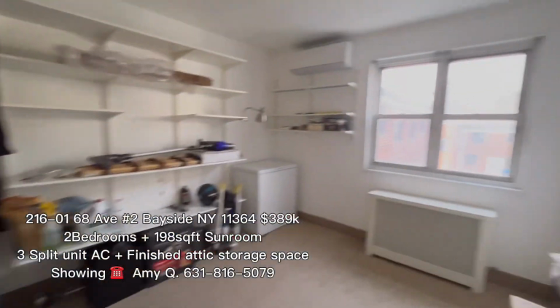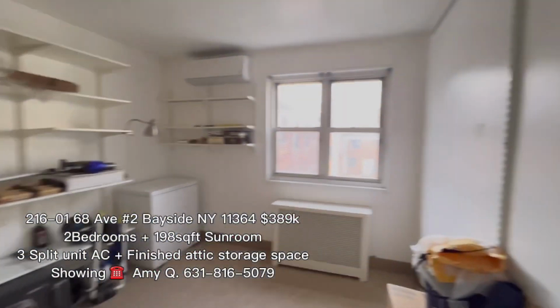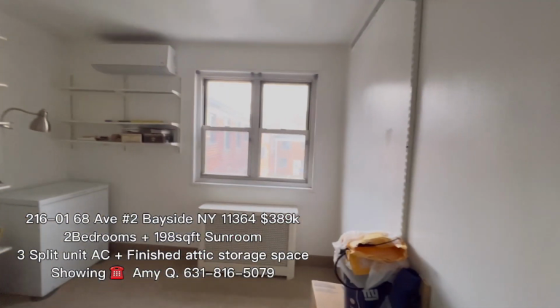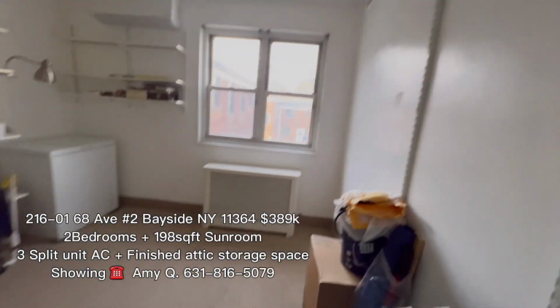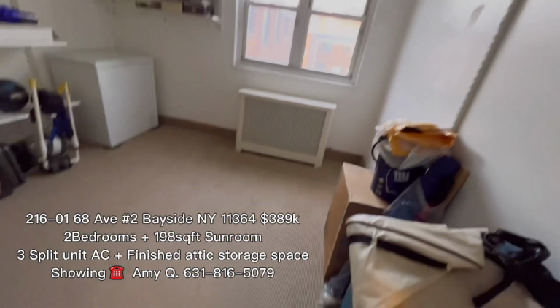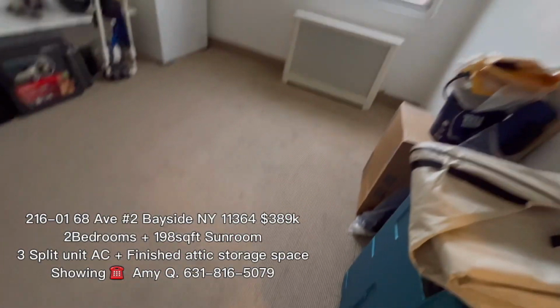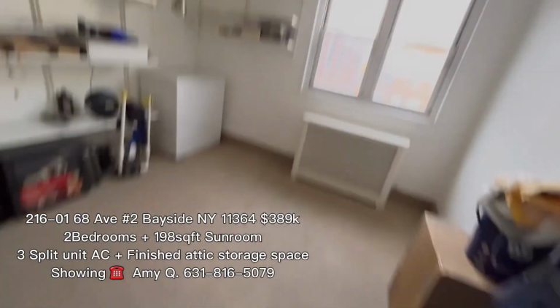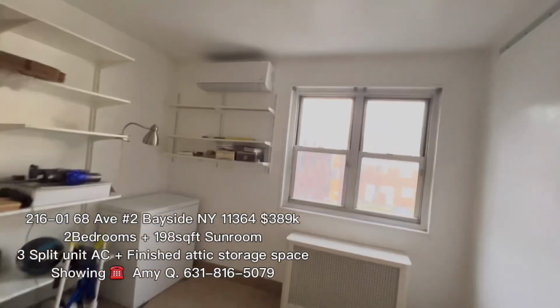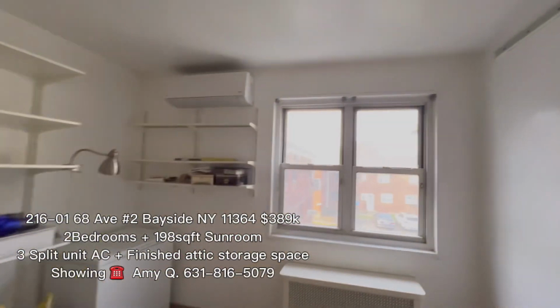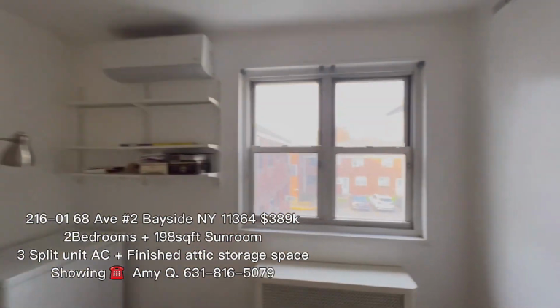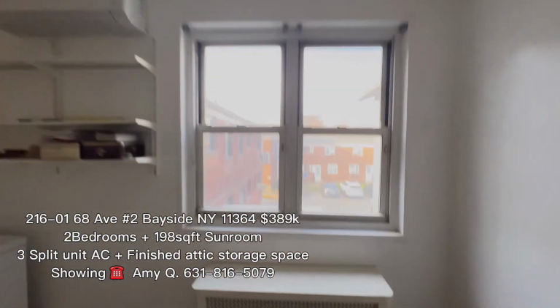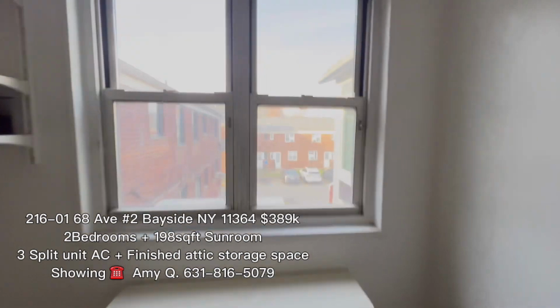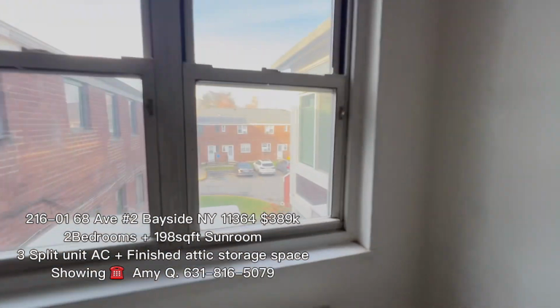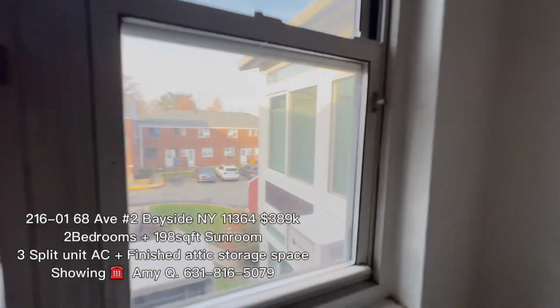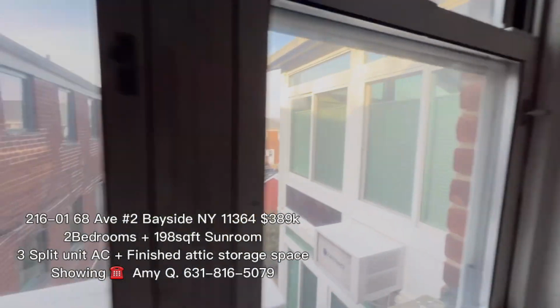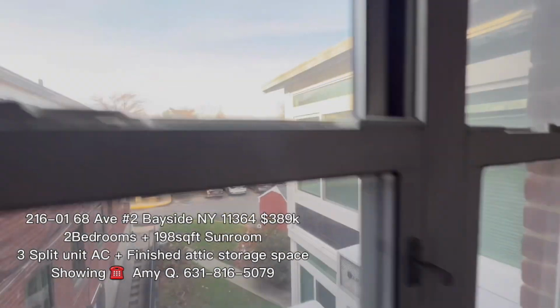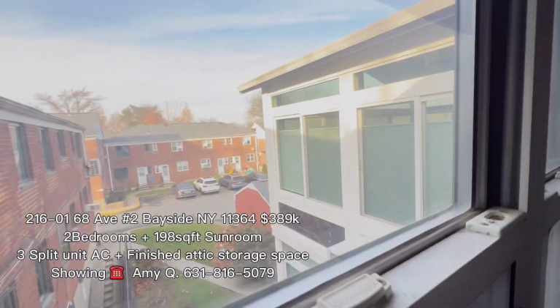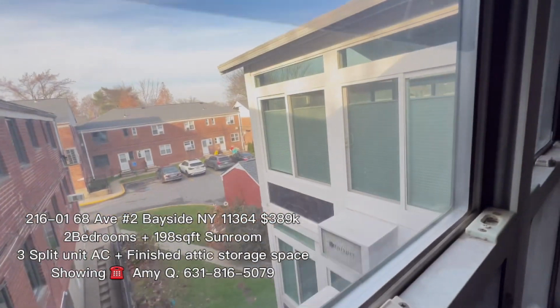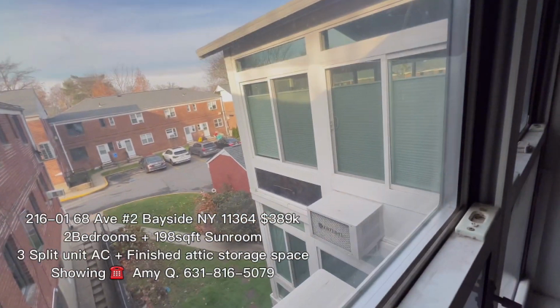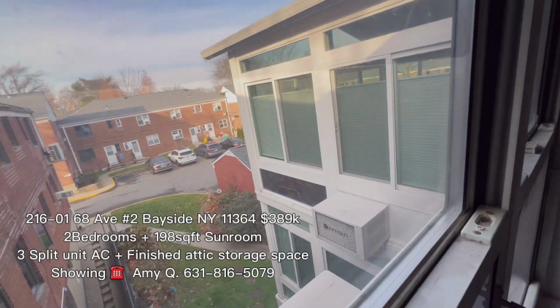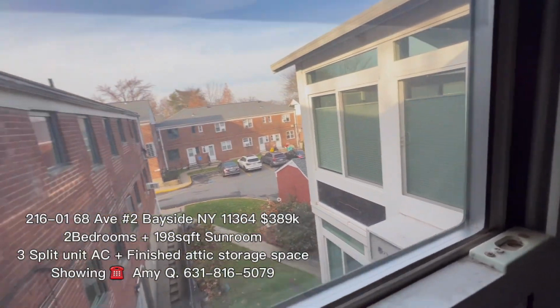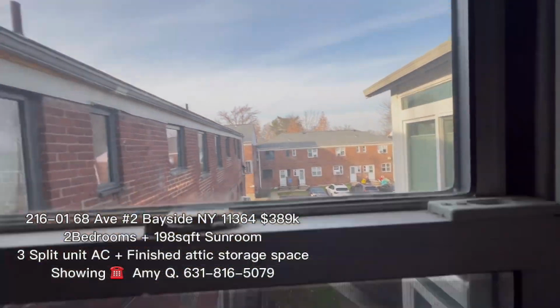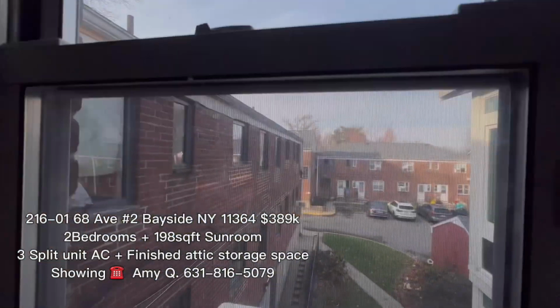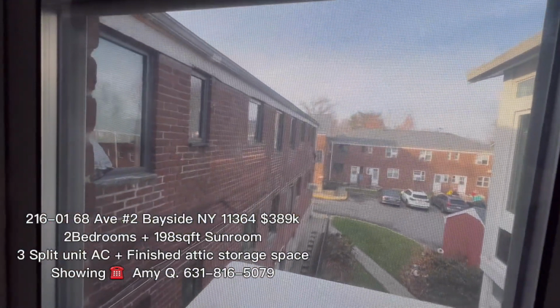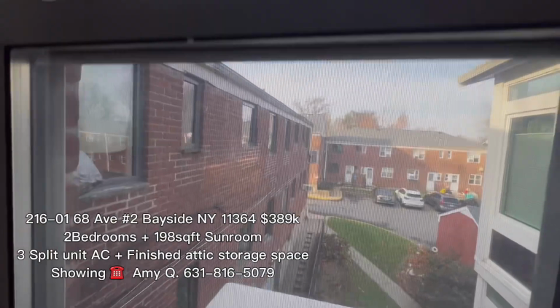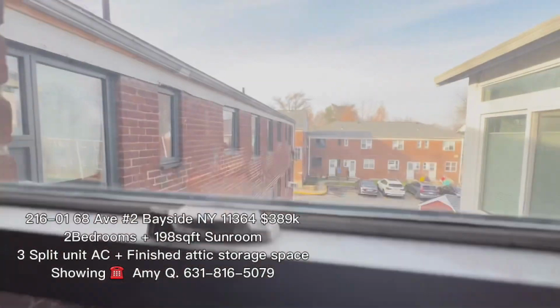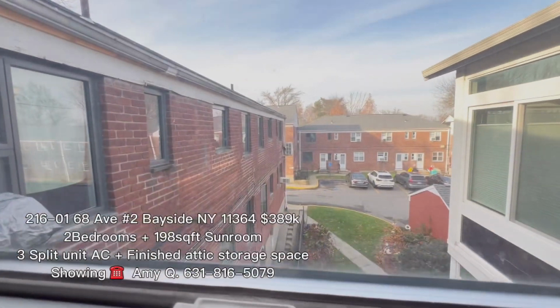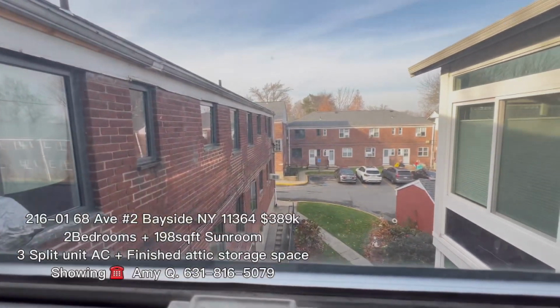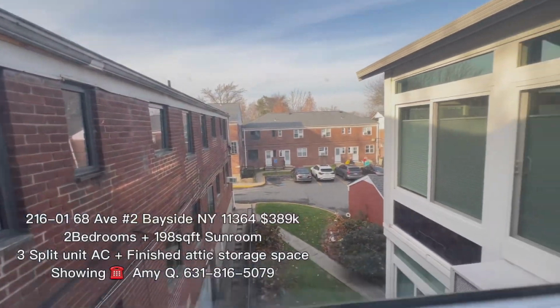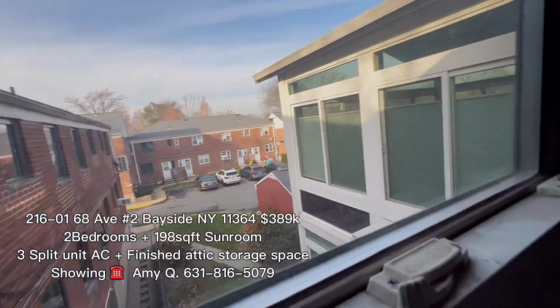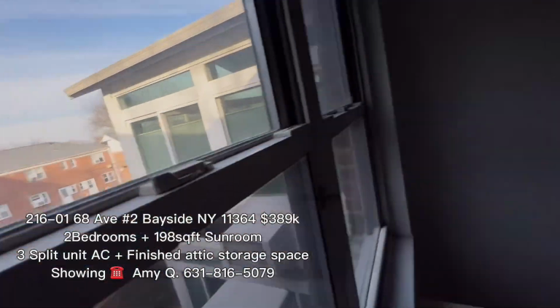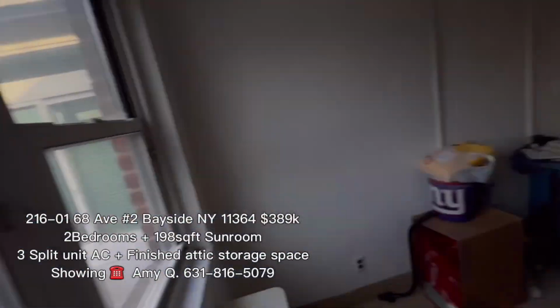The window is going to change. And we have our three-square unit AC. Our side AC. That's the window we're going to change. The parking lot is right here.